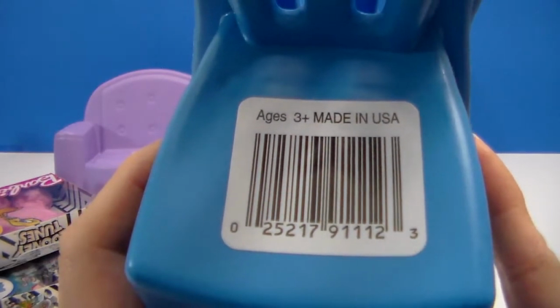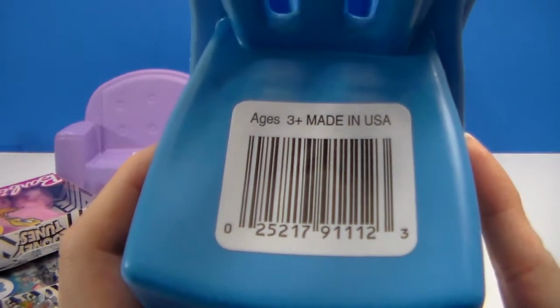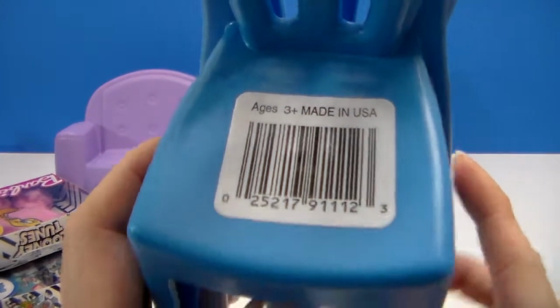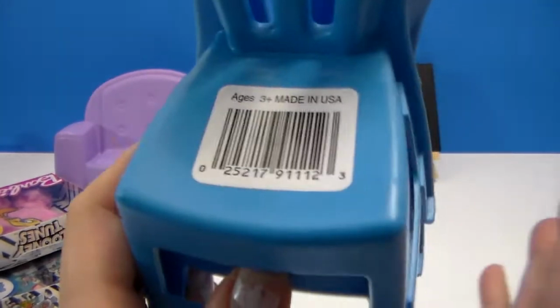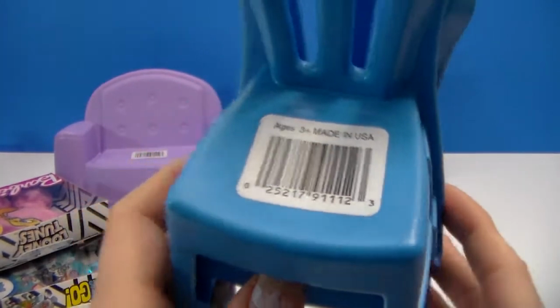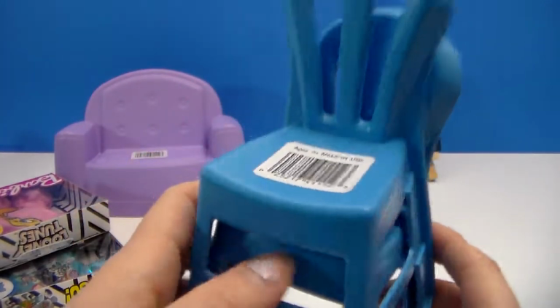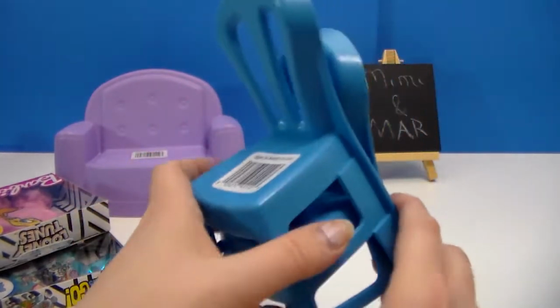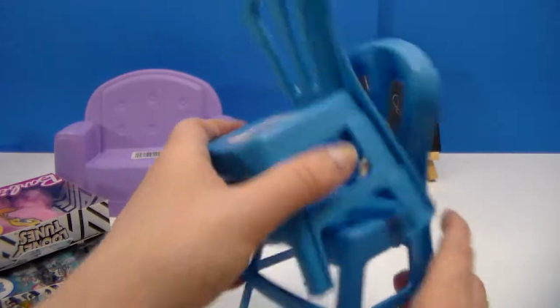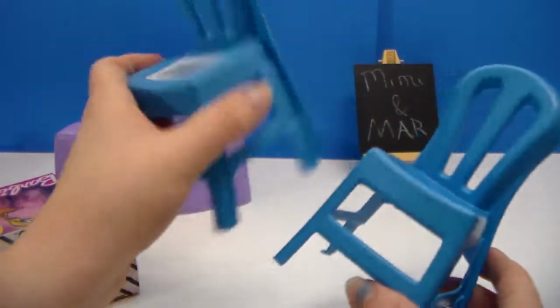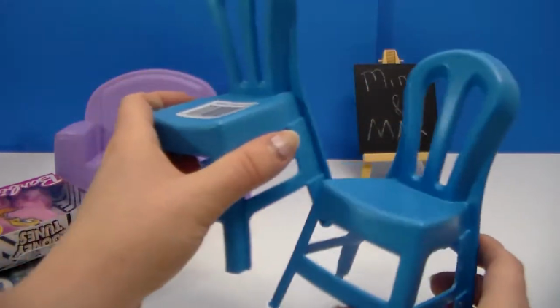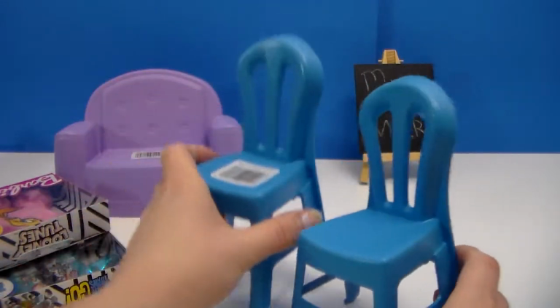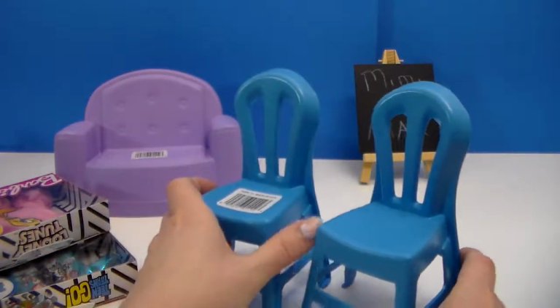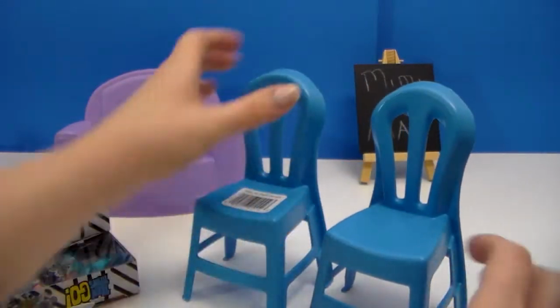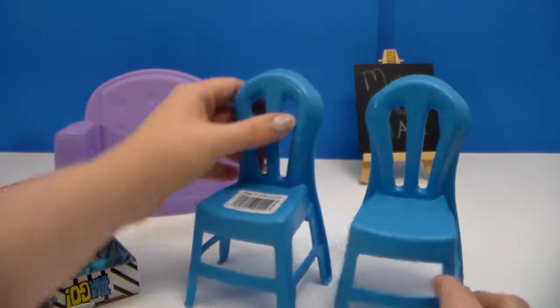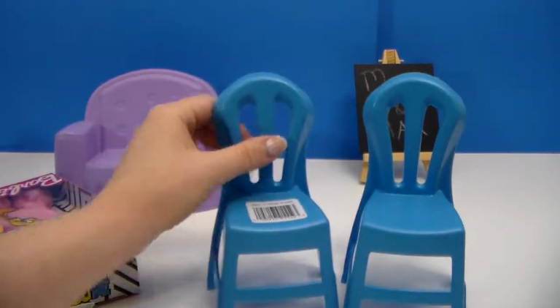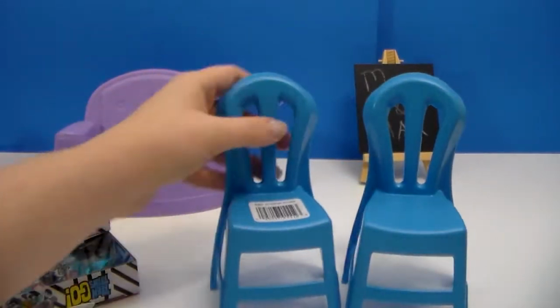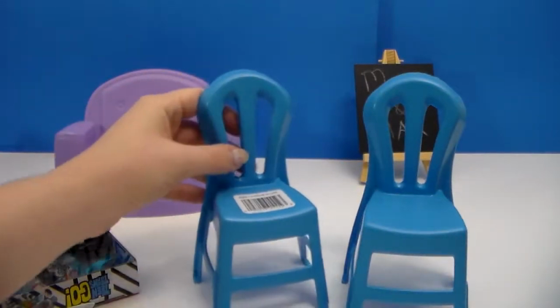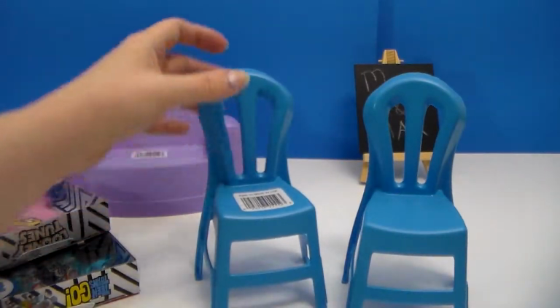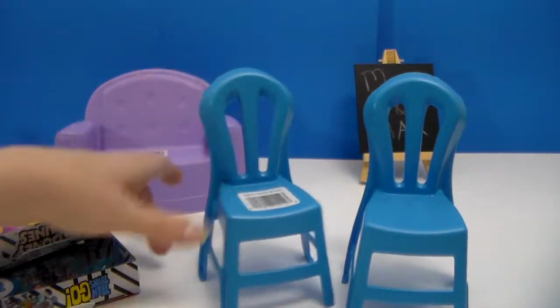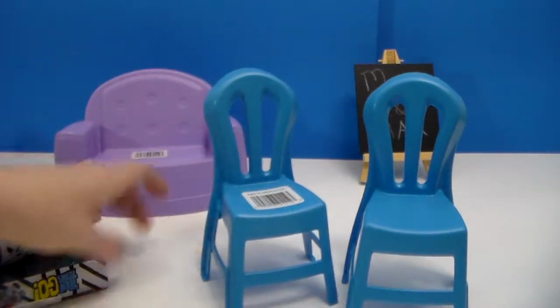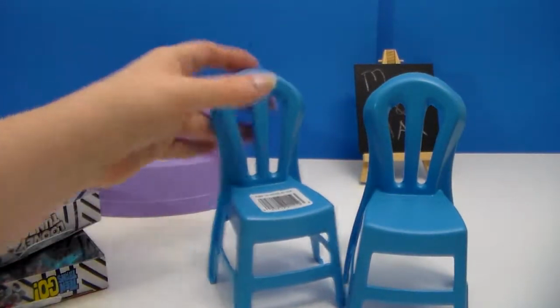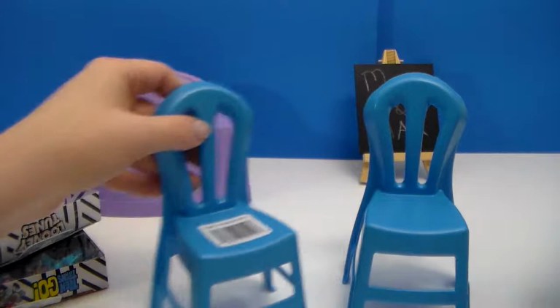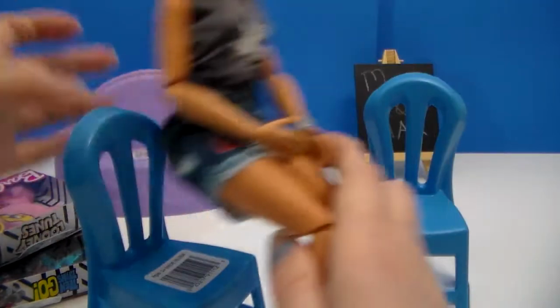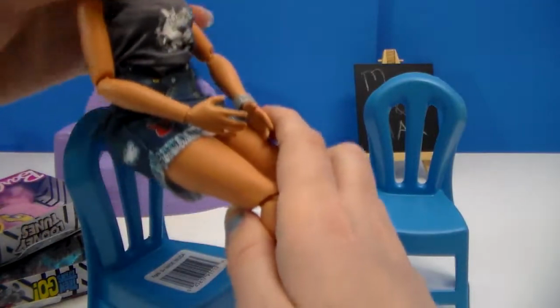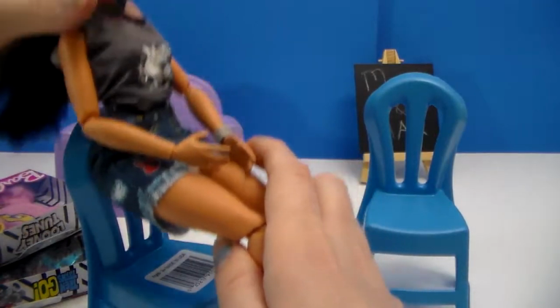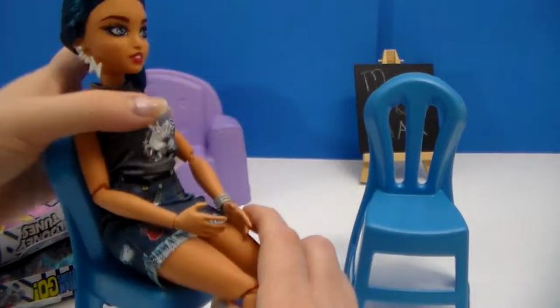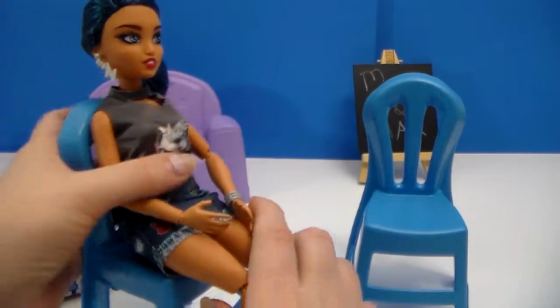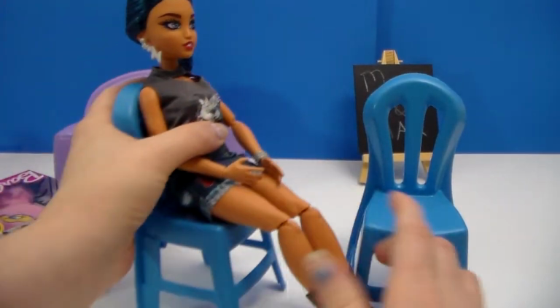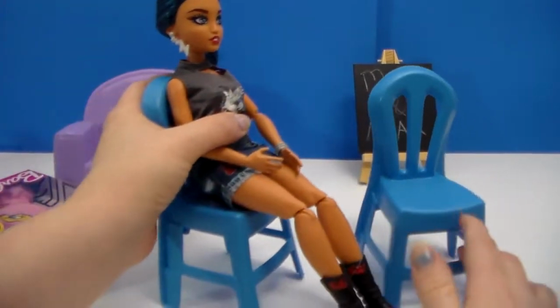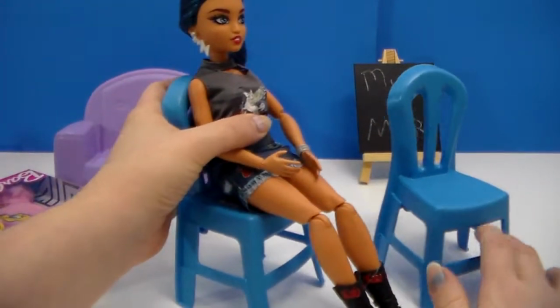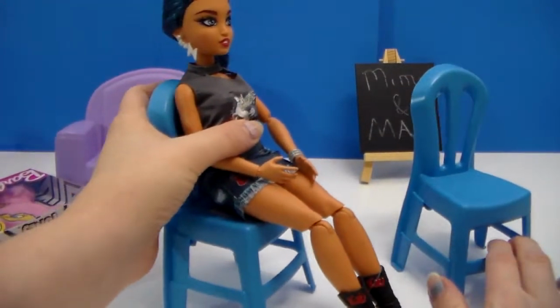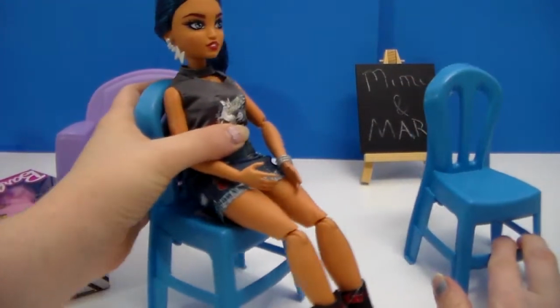I like that you get two chairs instead of just paying a dollar for one. The chairs actually come in a two-pack. I went ahead and cut the strap that was holding them in place.